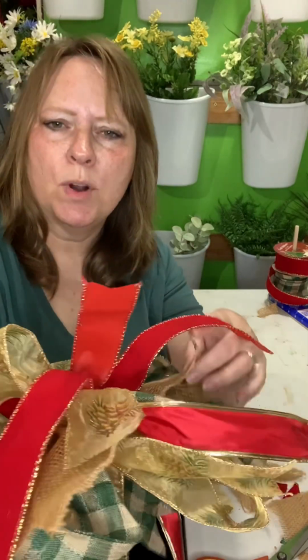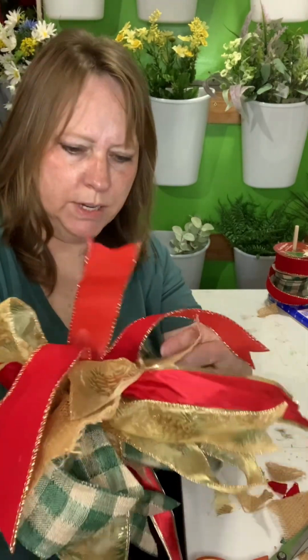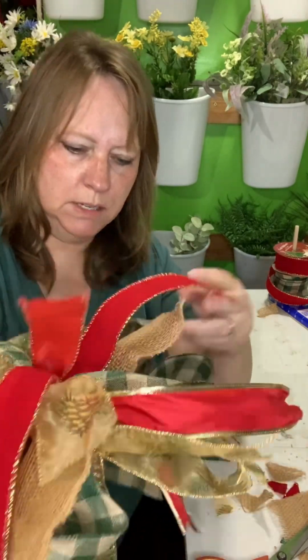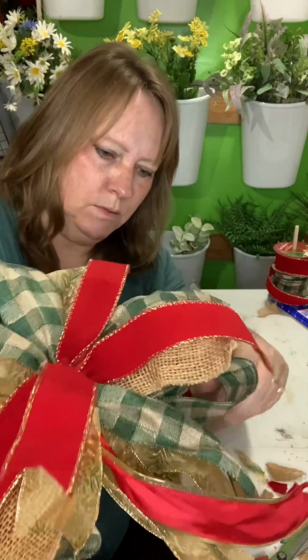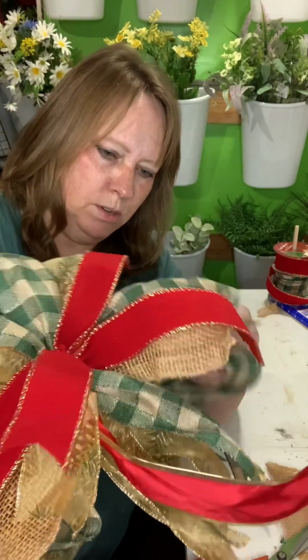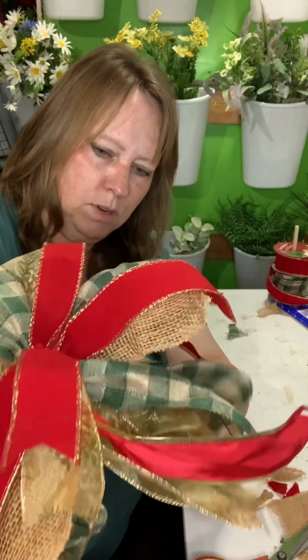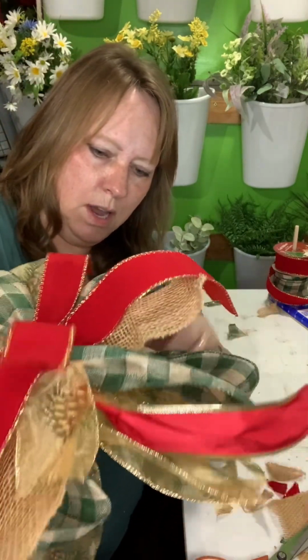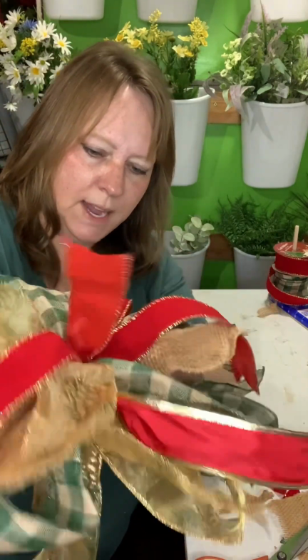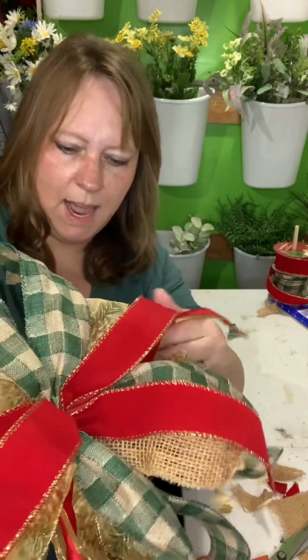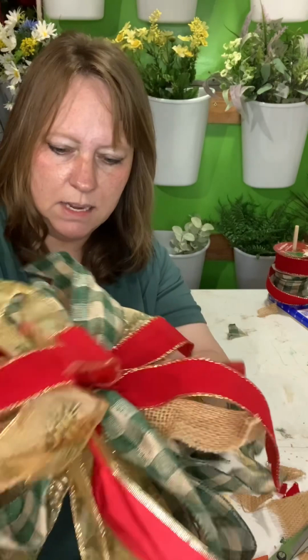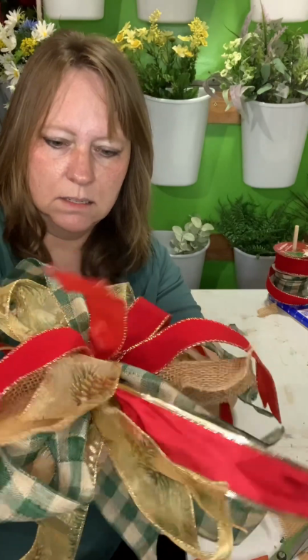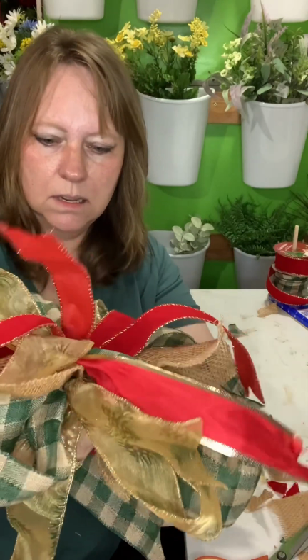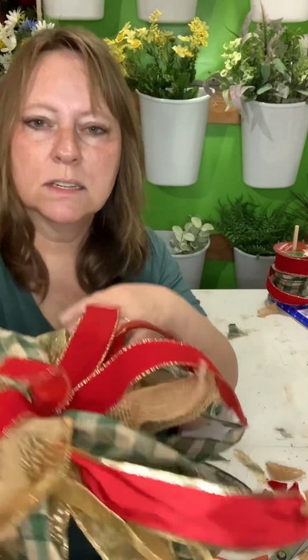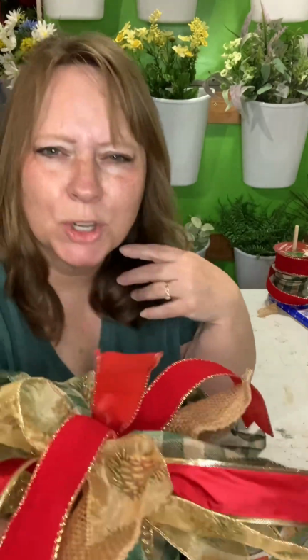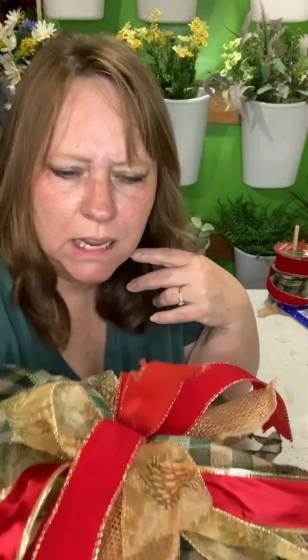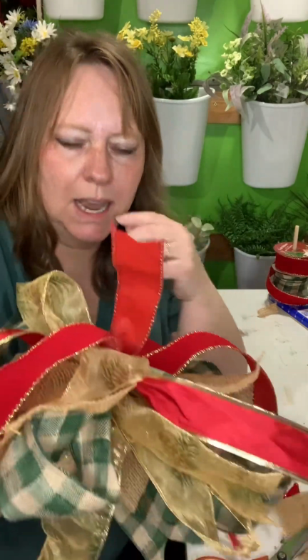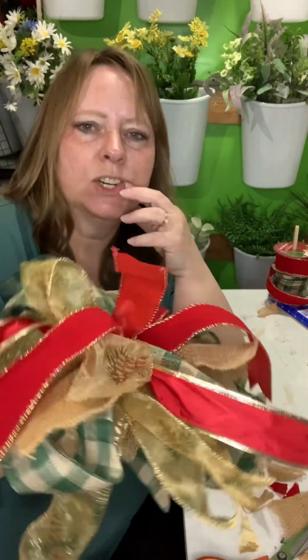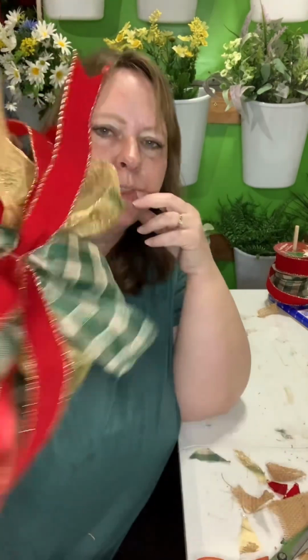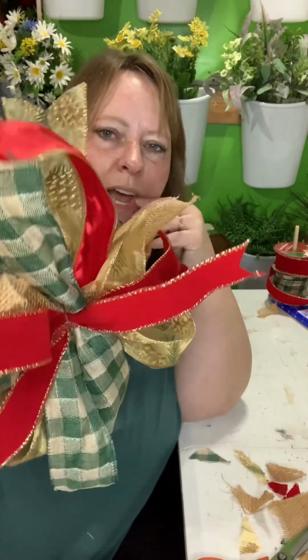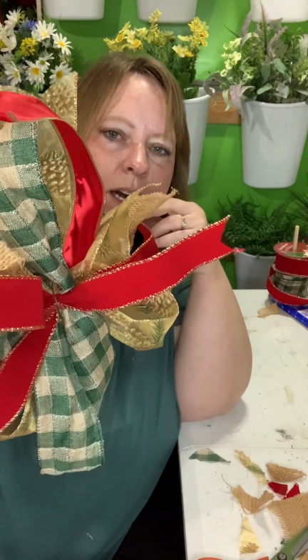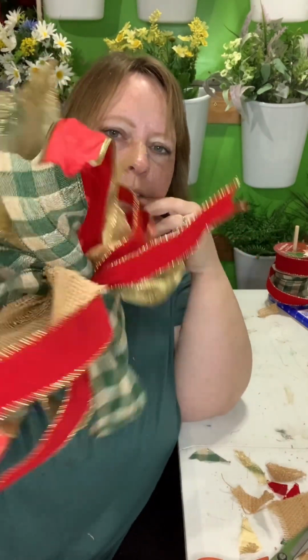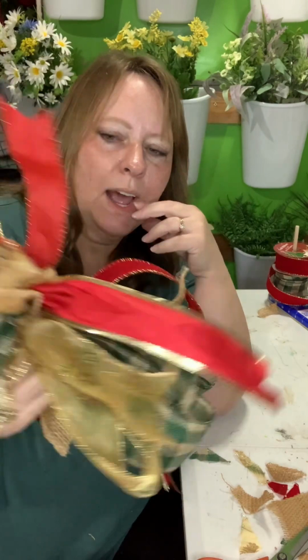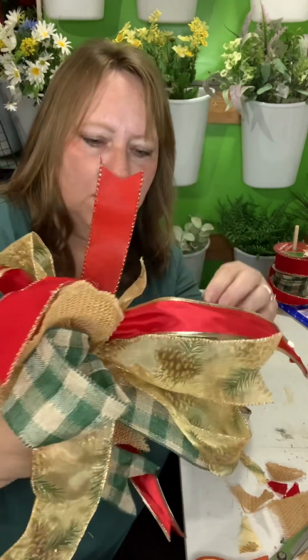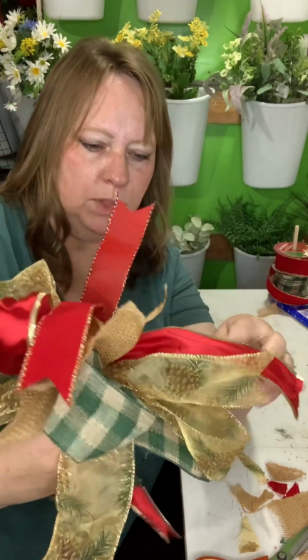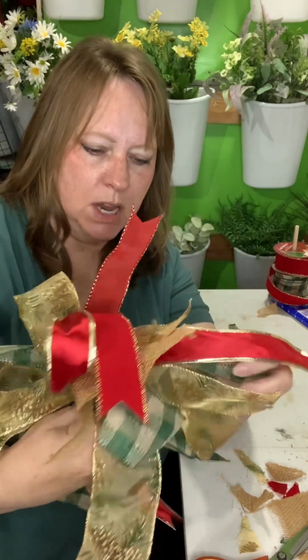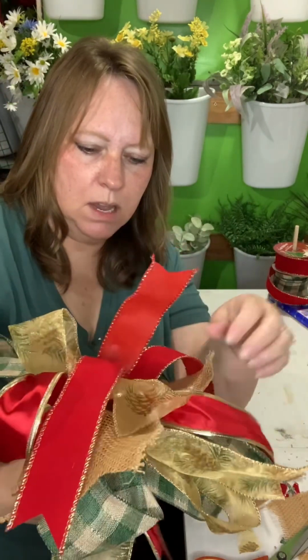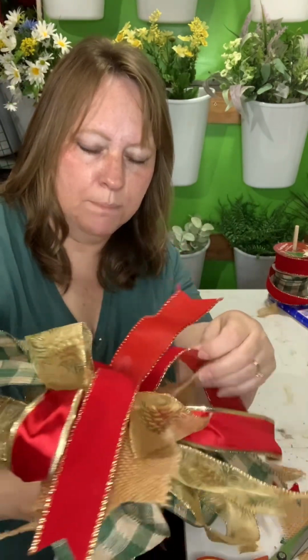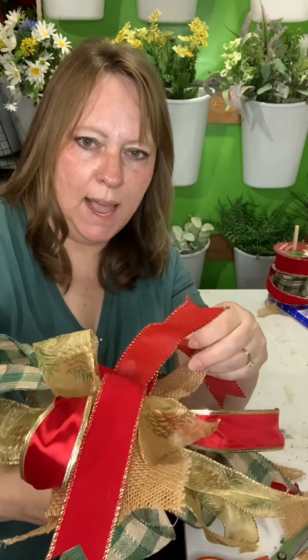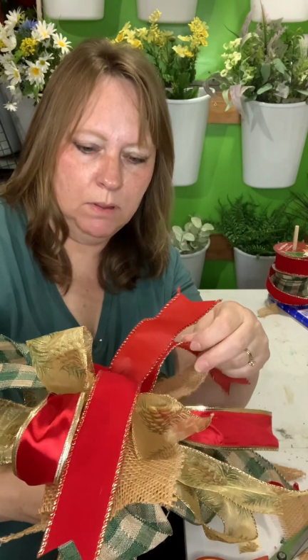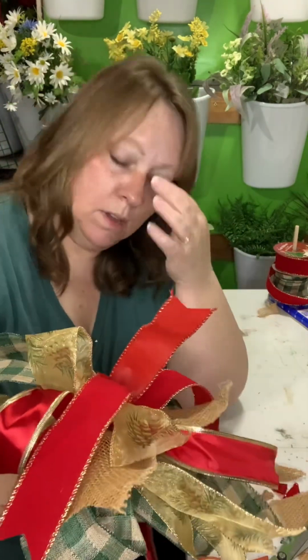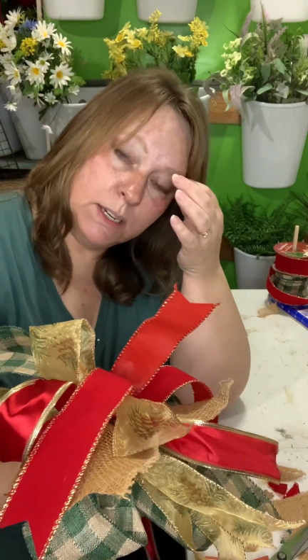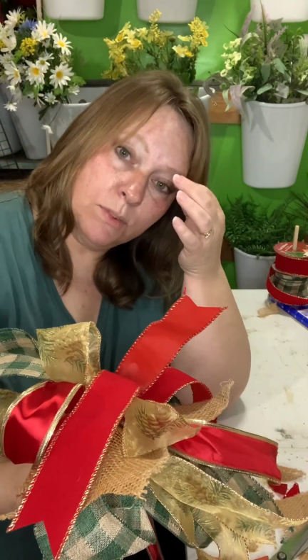I think I'm going to take this one apart and redo it. I kind of like it to some degree, I just don't like the red in it. I think I would like it better with the green and the burlap.